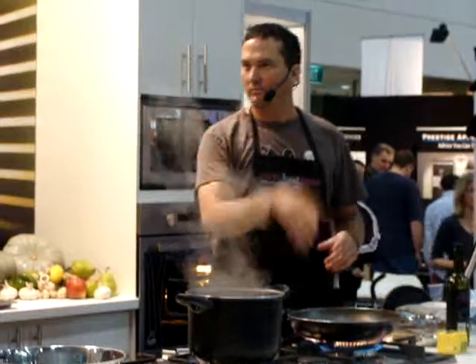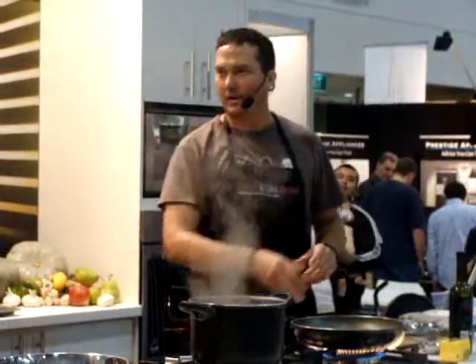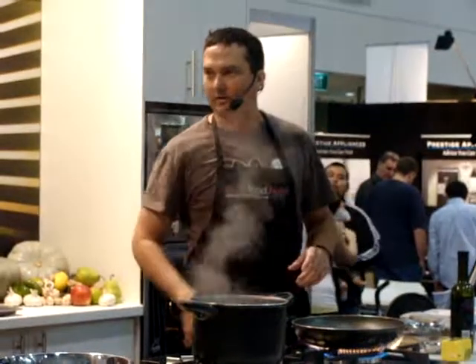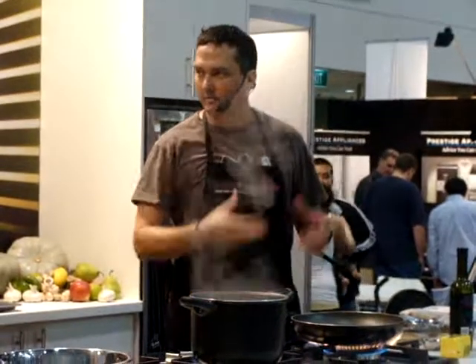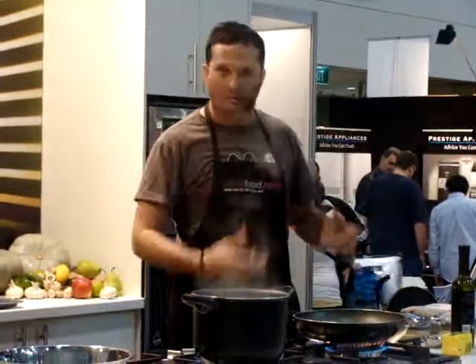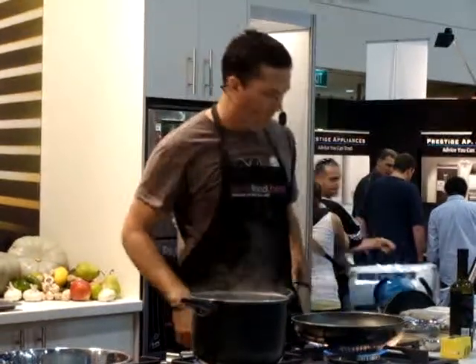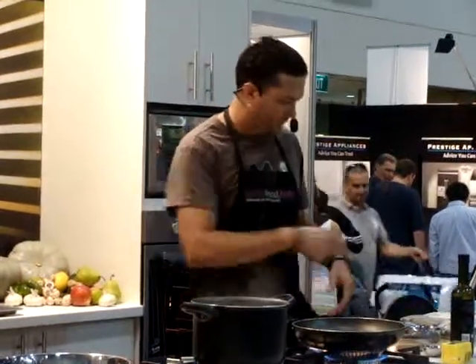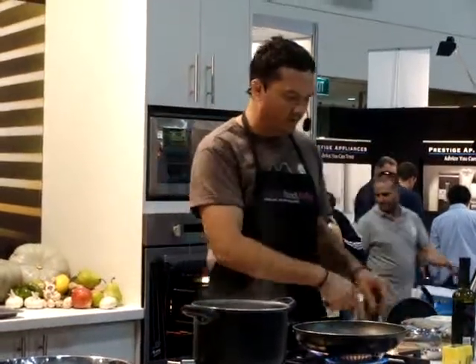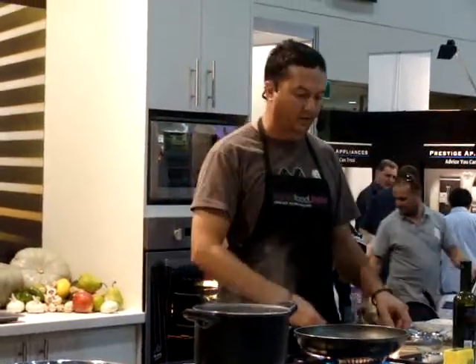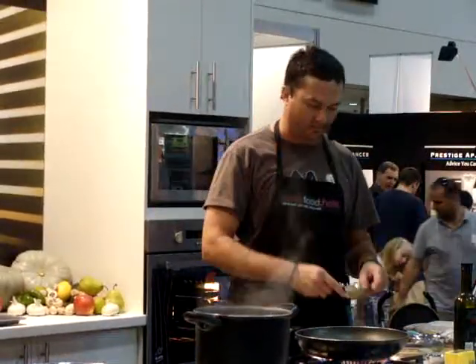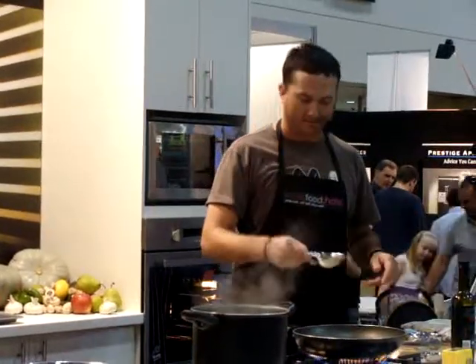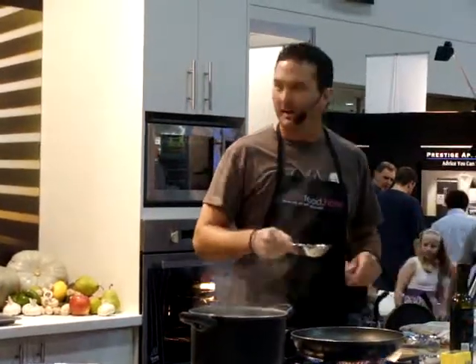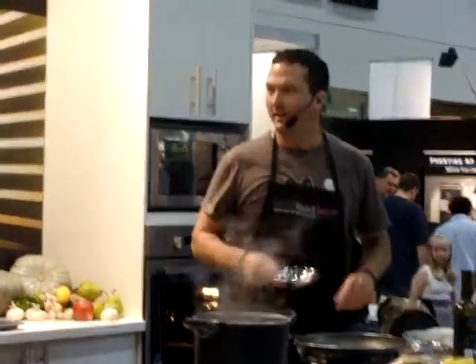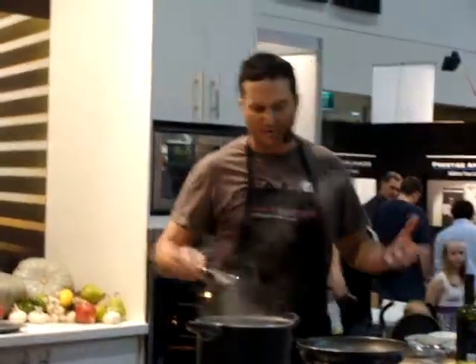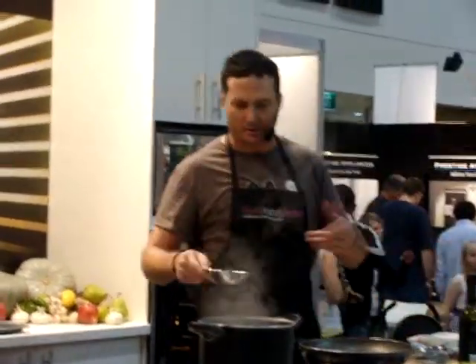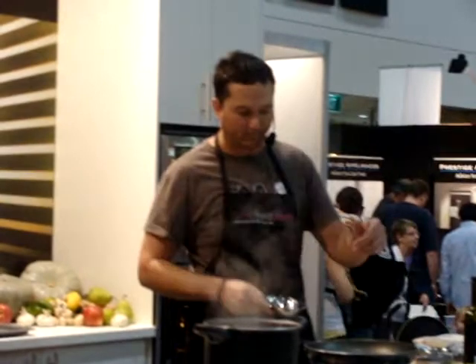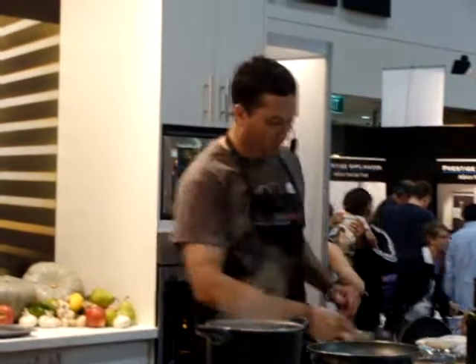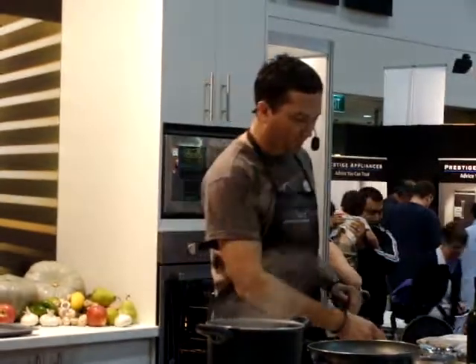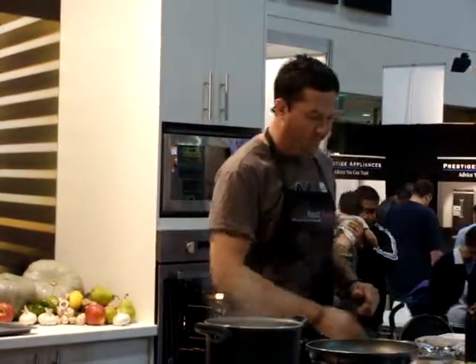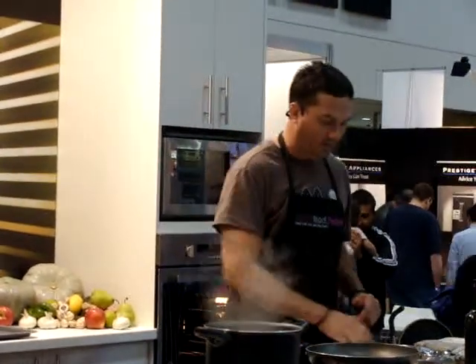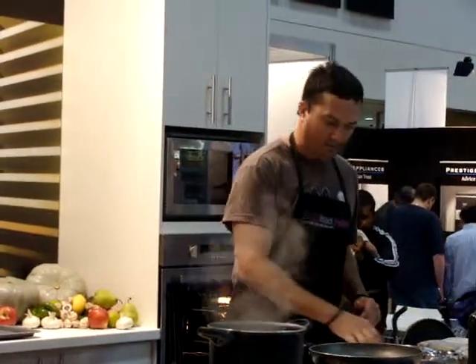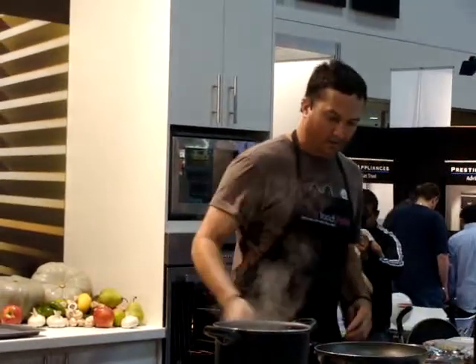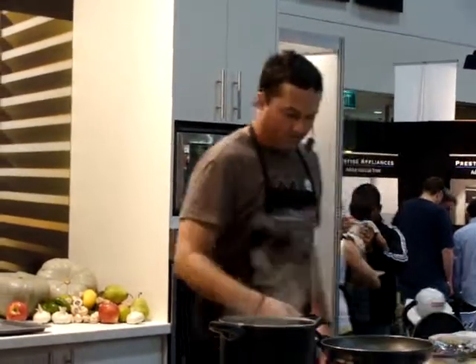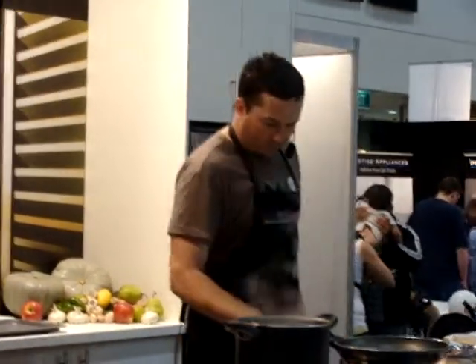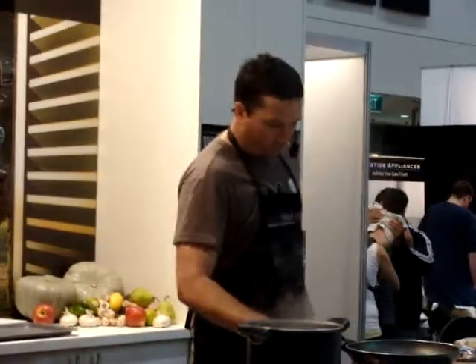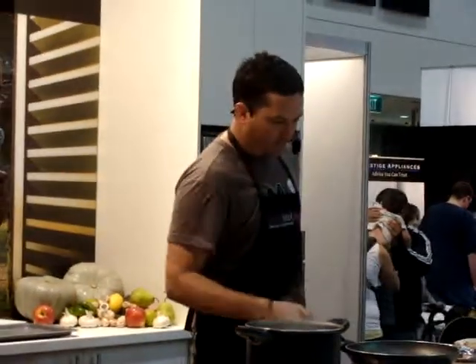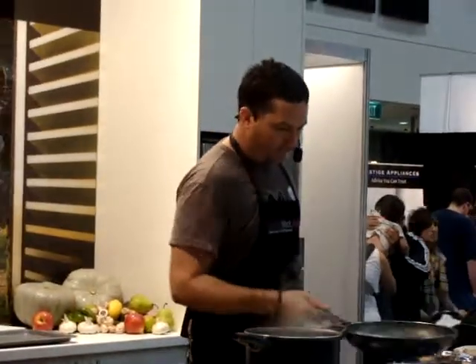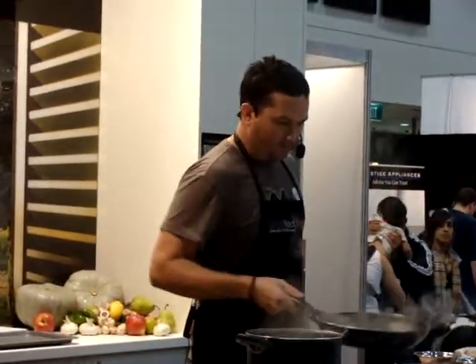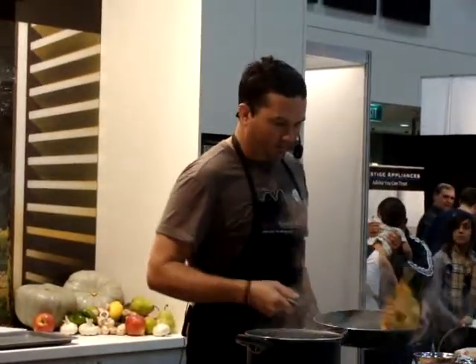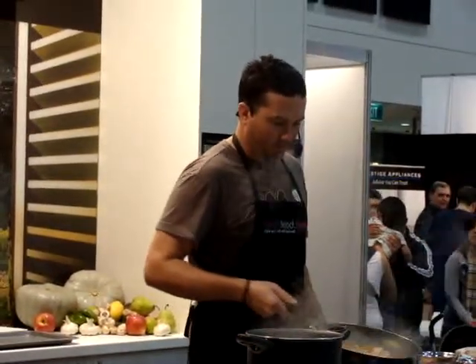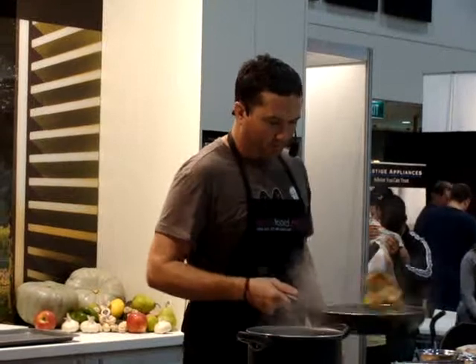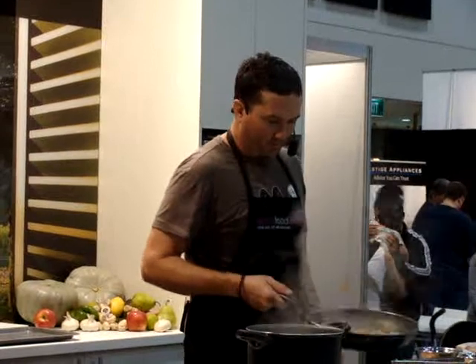Straight in, a bit longer to cook through. Frozen peas in with the end, so it all warms through together. I'll turn that down now, it's just about ready to go.